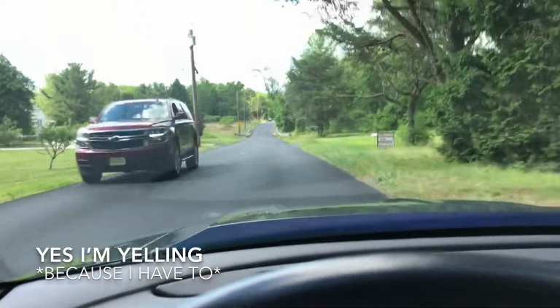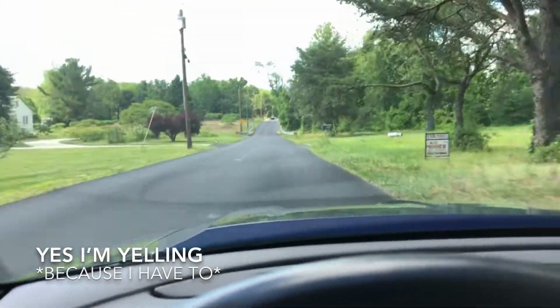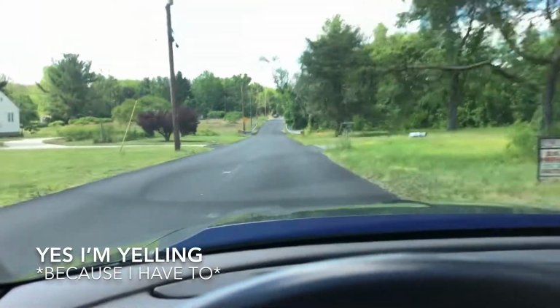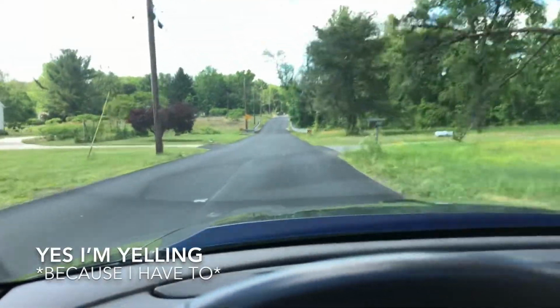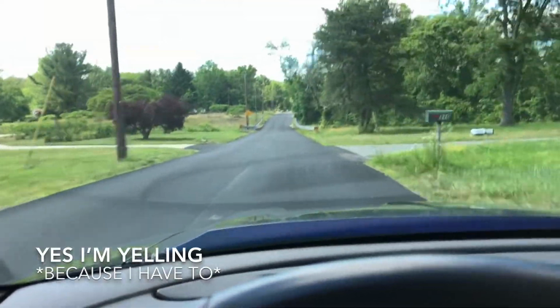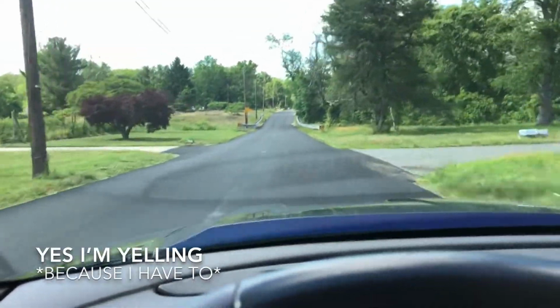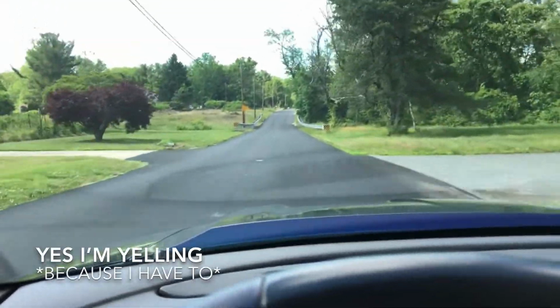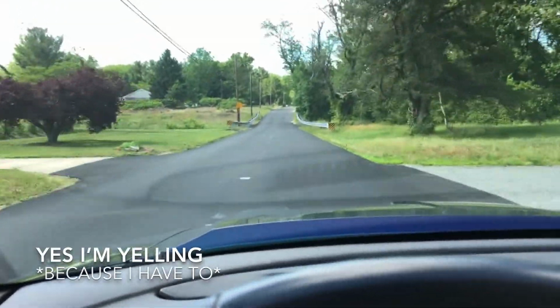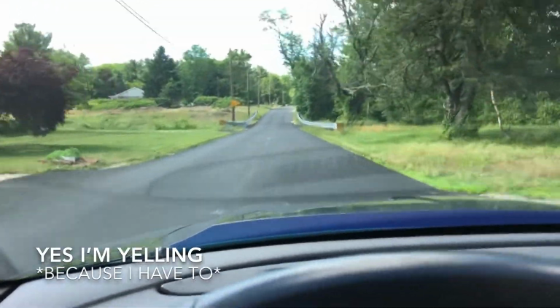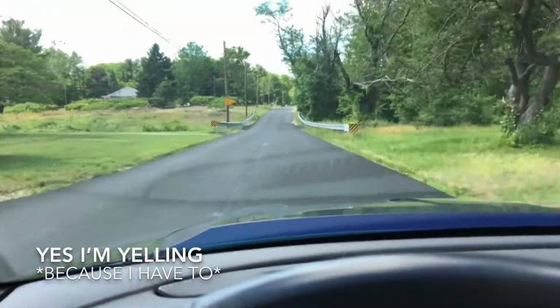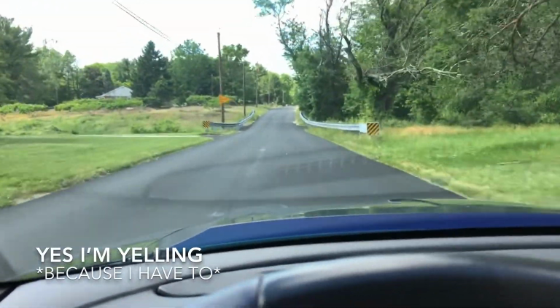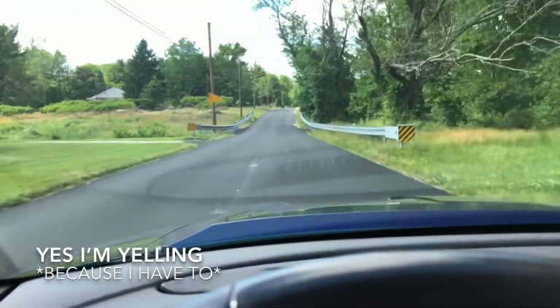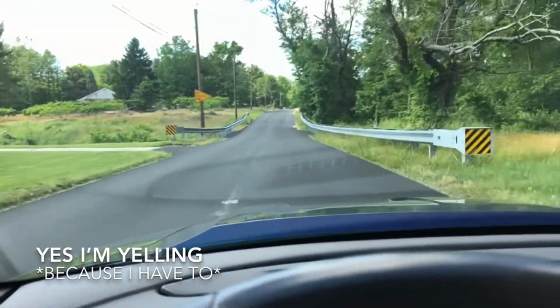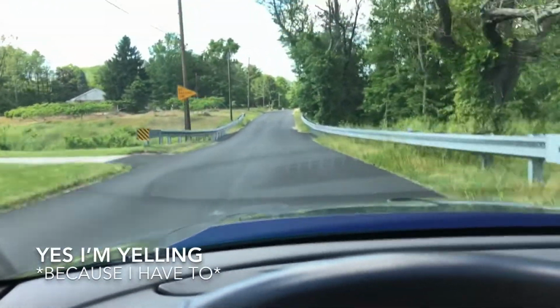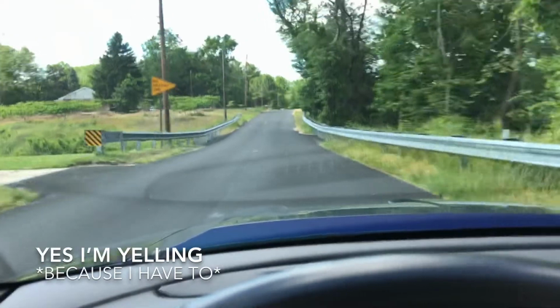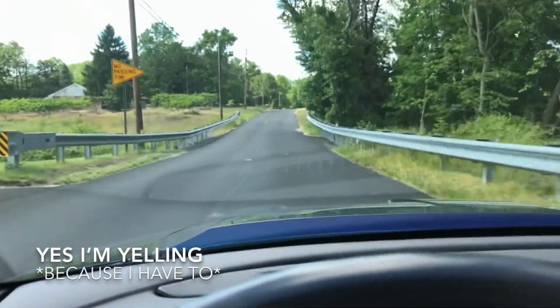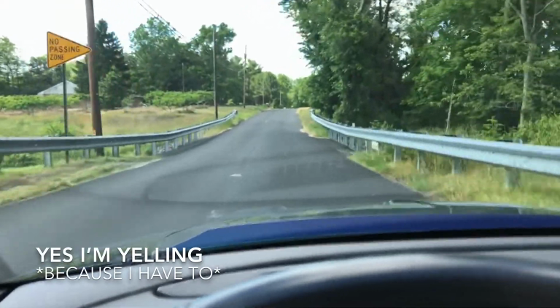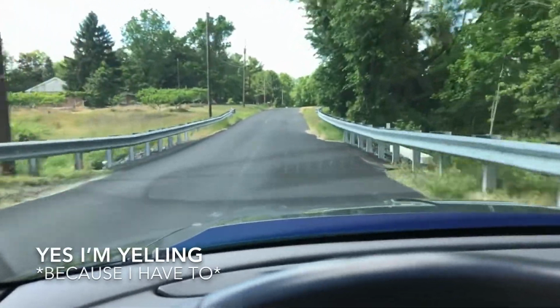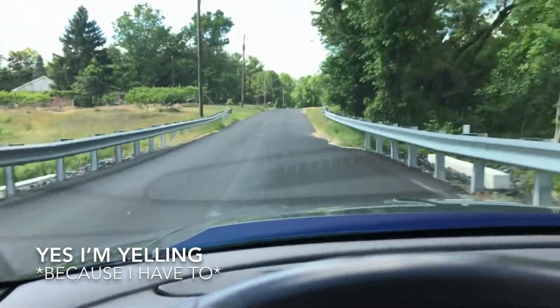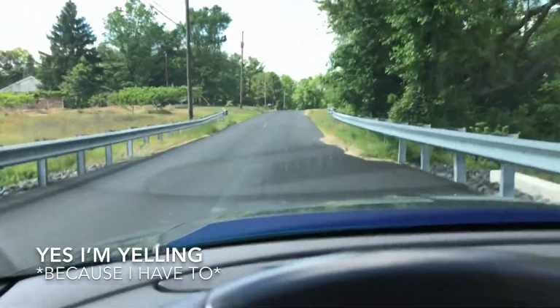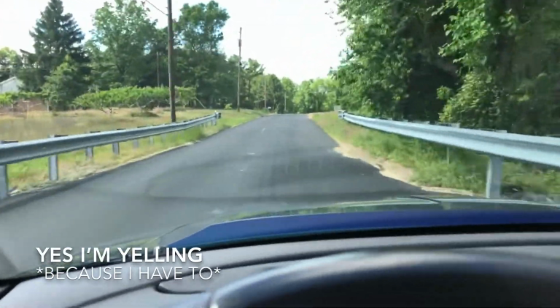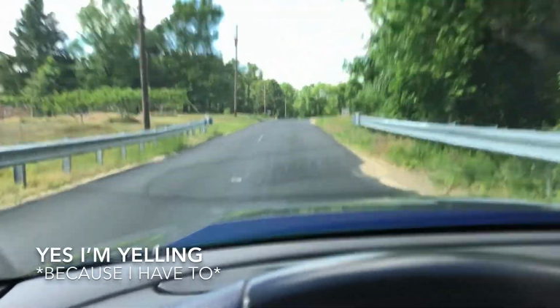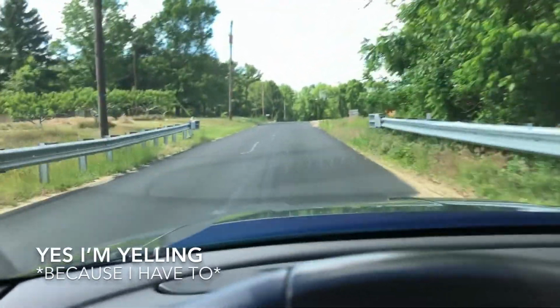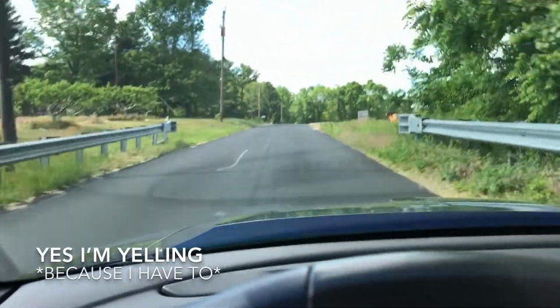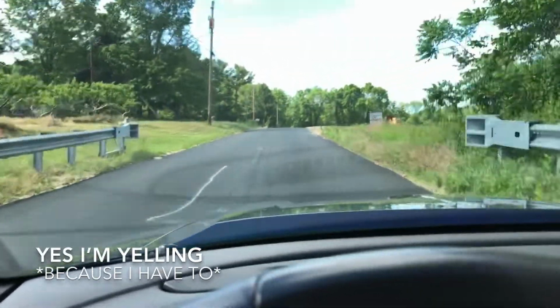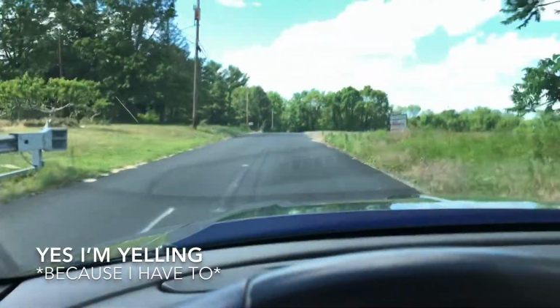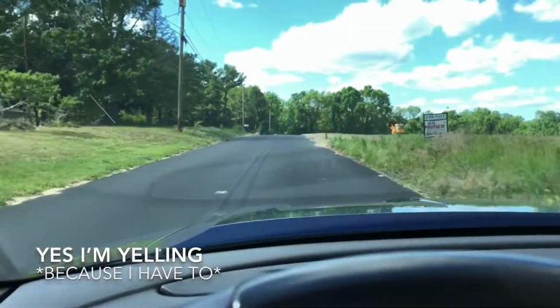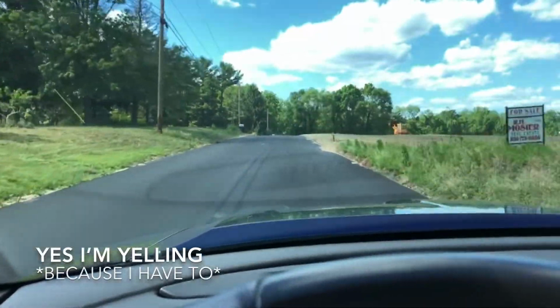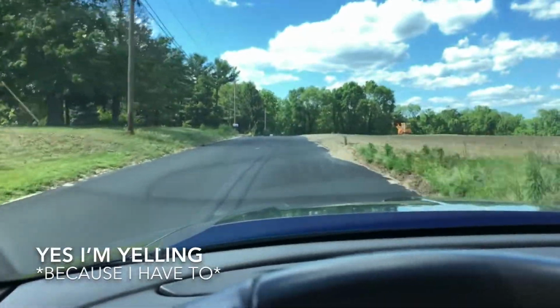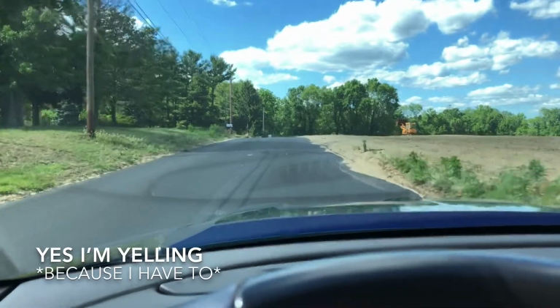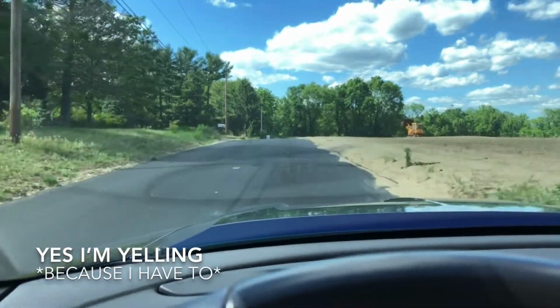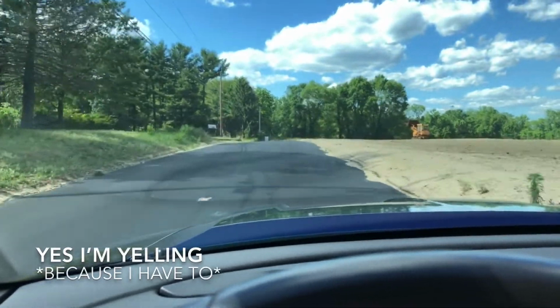This is what it's like cruising in a Cobra that's cammed with long tubes, no cats, and a Borla Stinger exhaust. It's loud, it rattles, it shakes, and it's awesome.